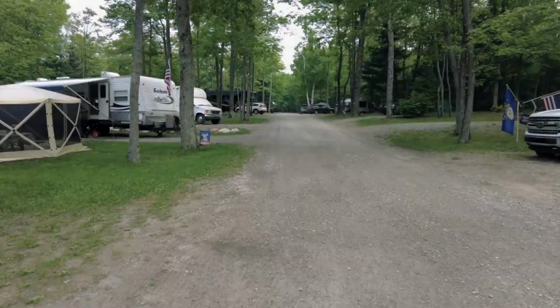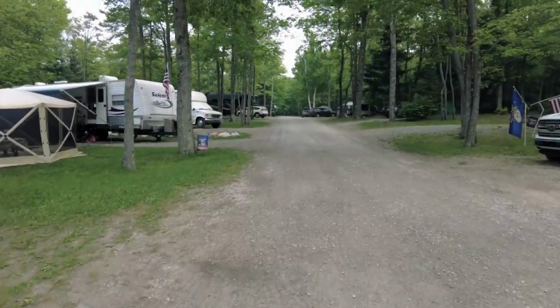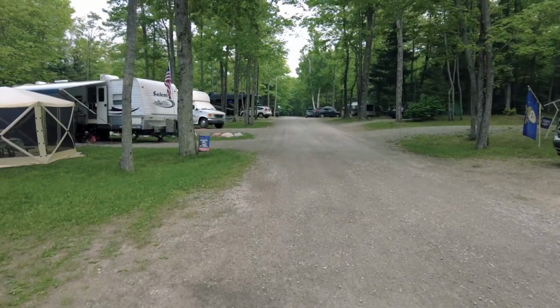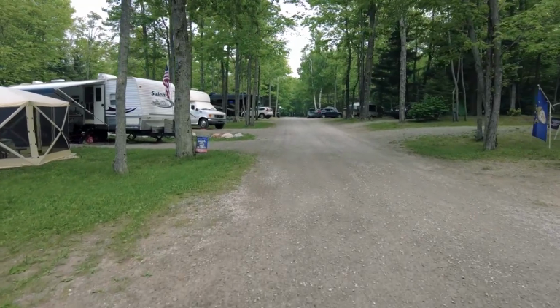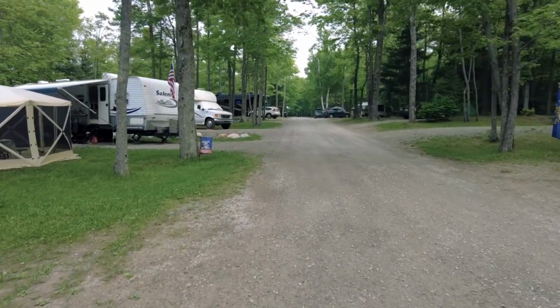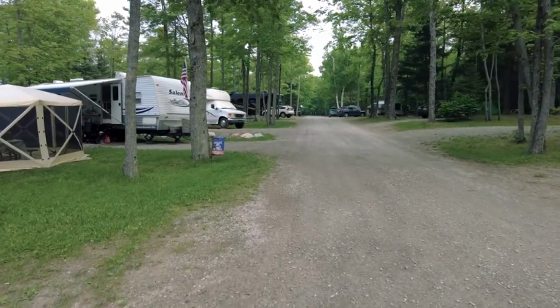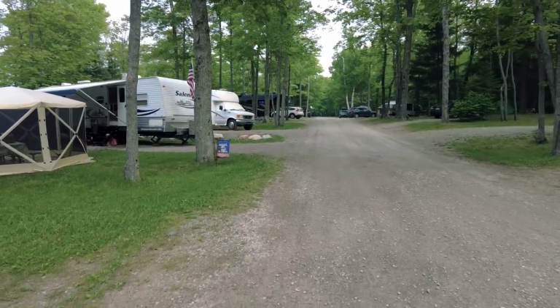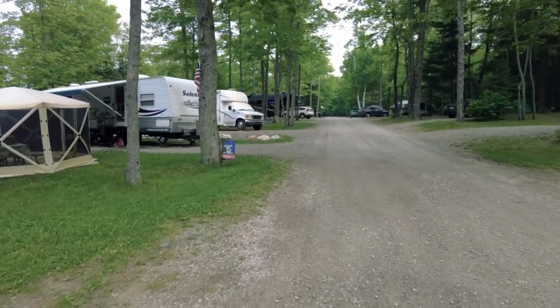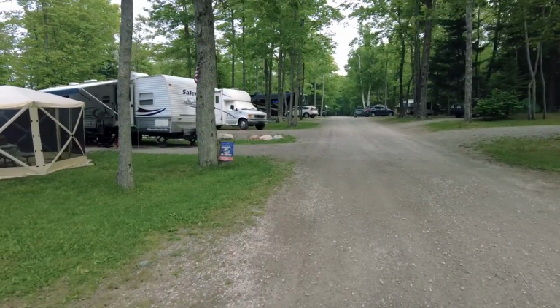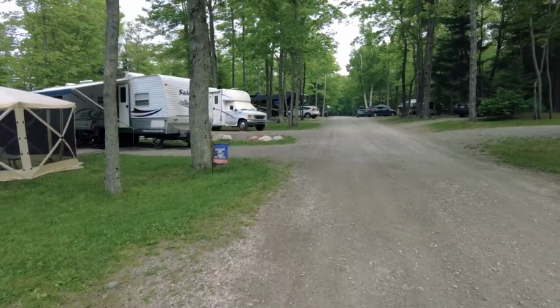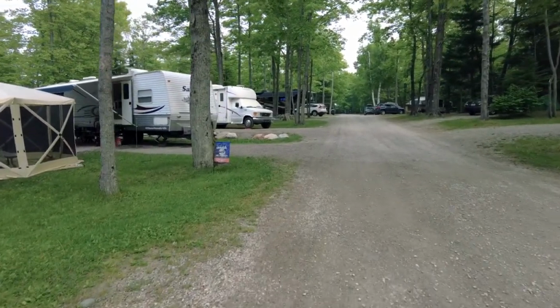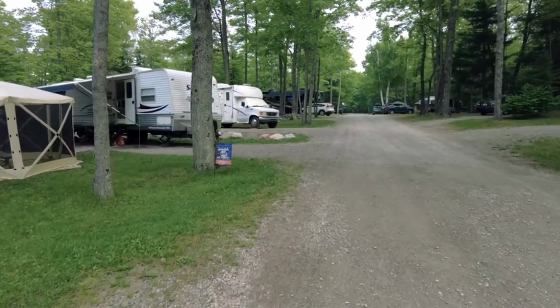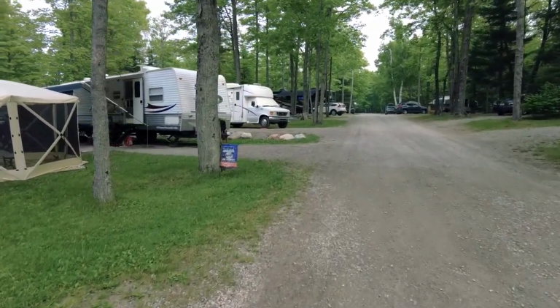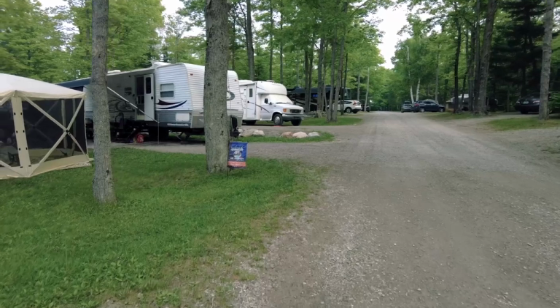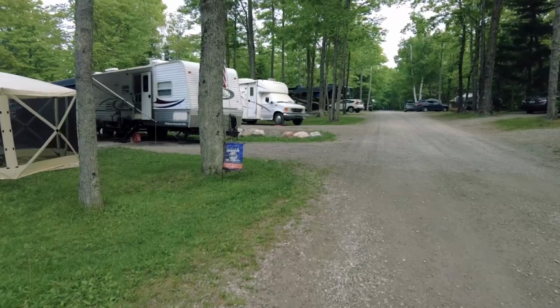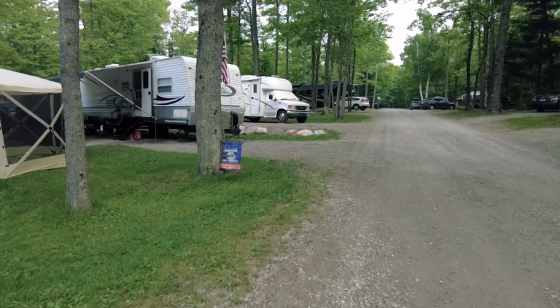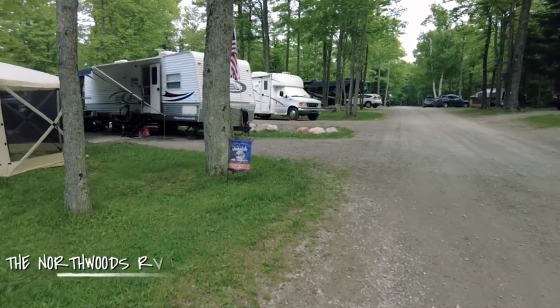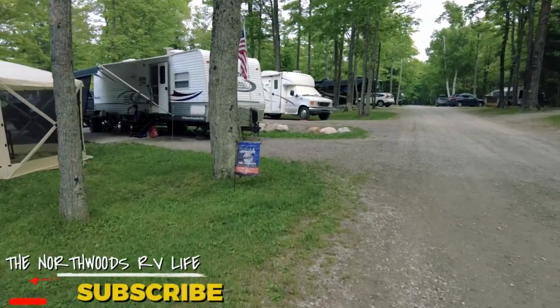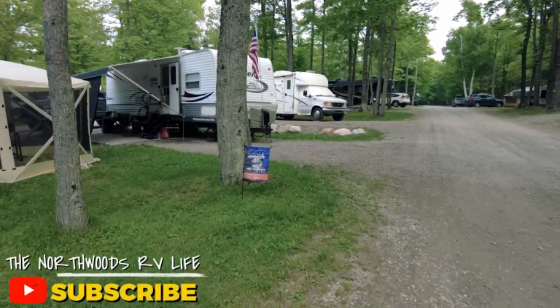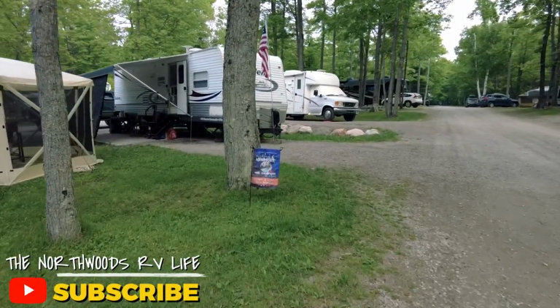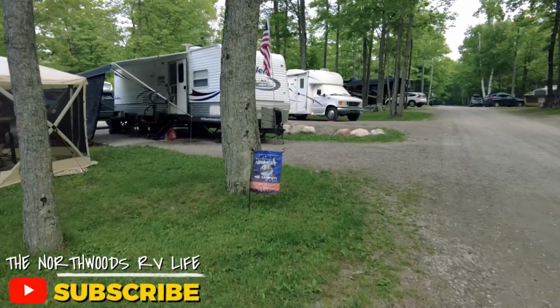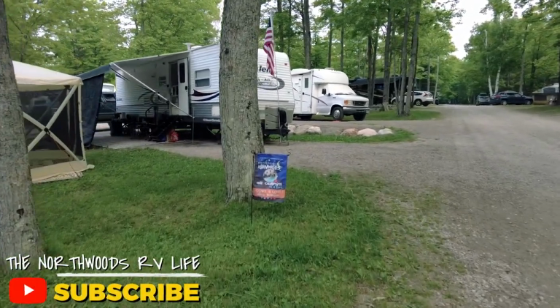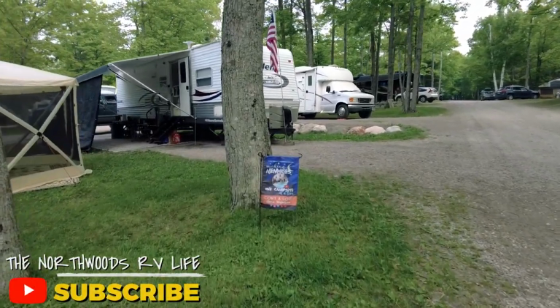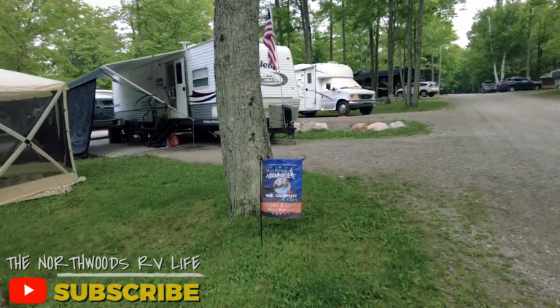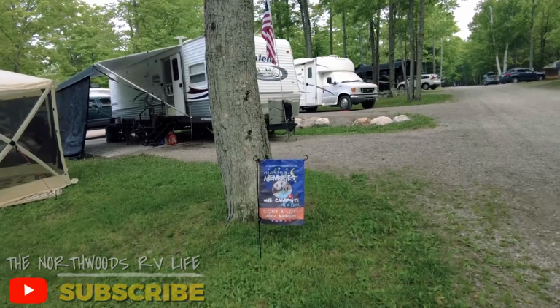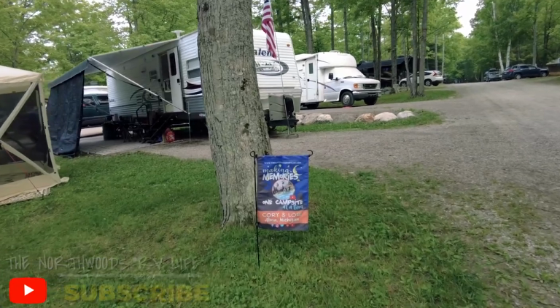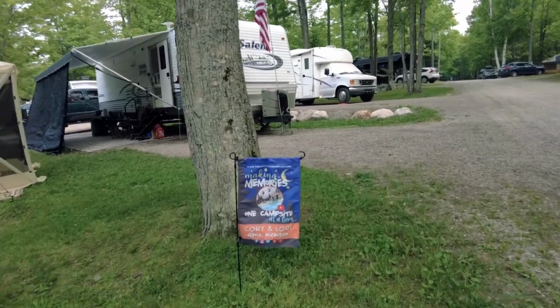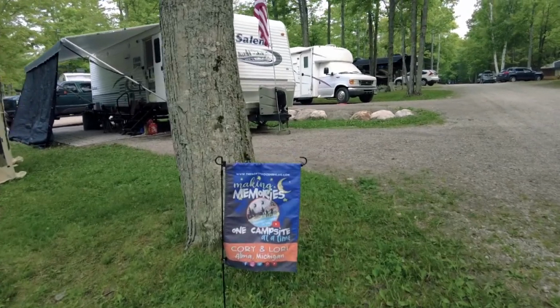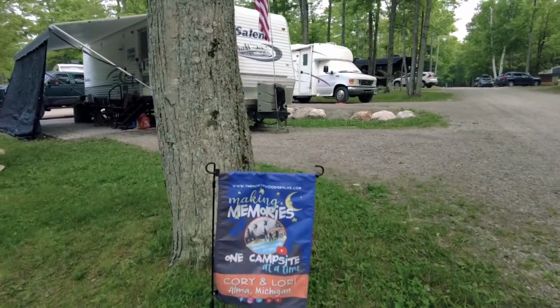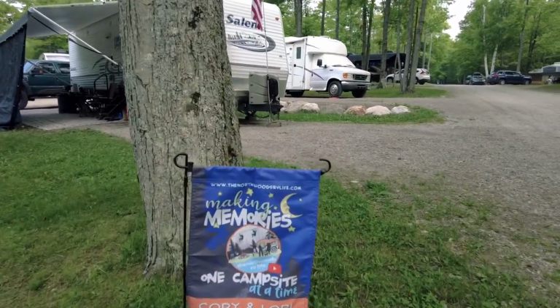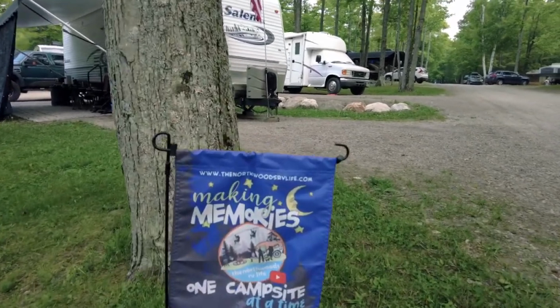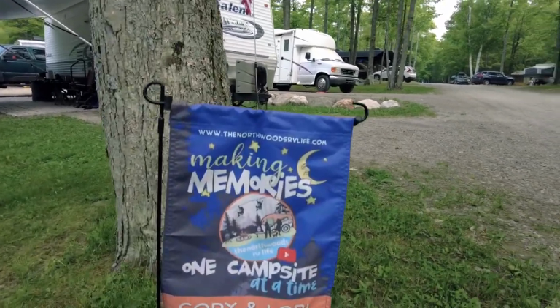The next time you find yourself passing through the Straits of Mackinac, consider checking out the Mackinac City KOA as you explore the area. This KOA has been a regular stop for us for years and we've always enjoyed our stay. Until next time guys, we'll see you on the road.